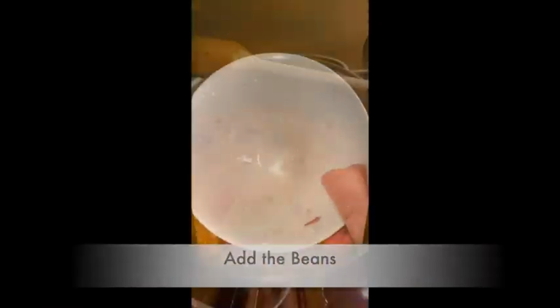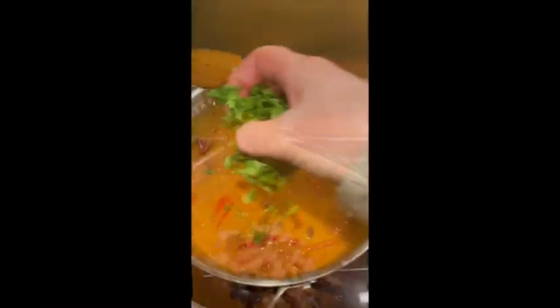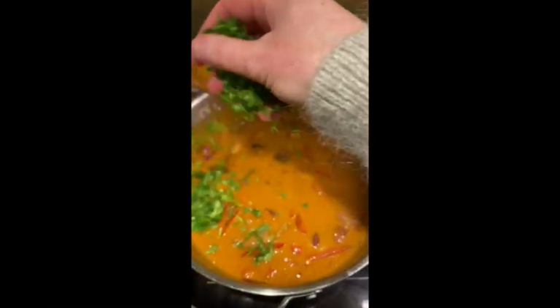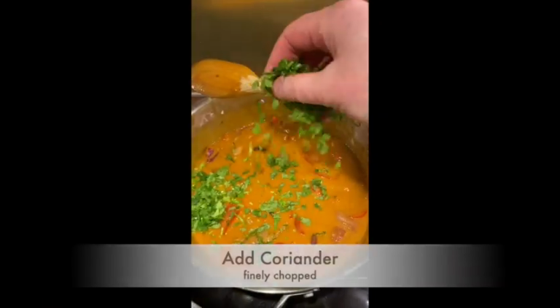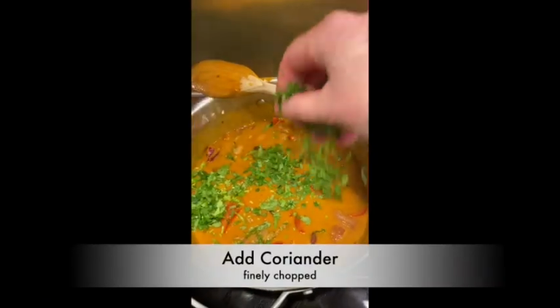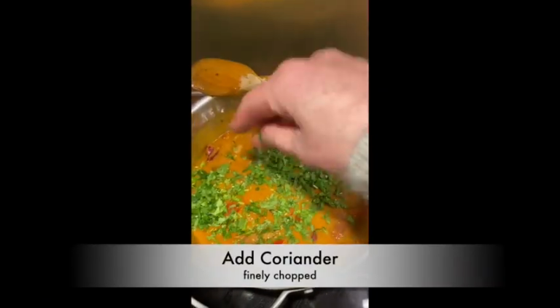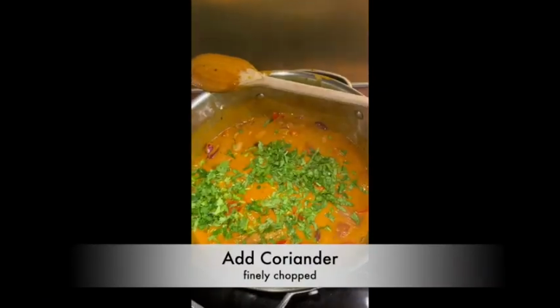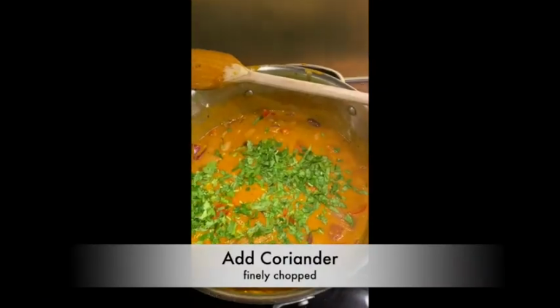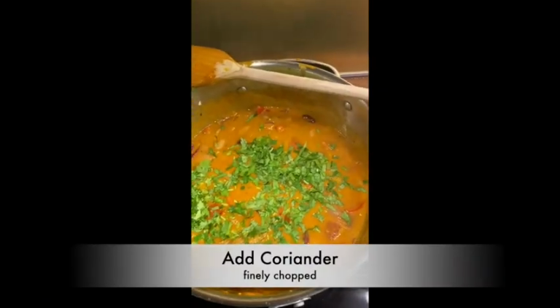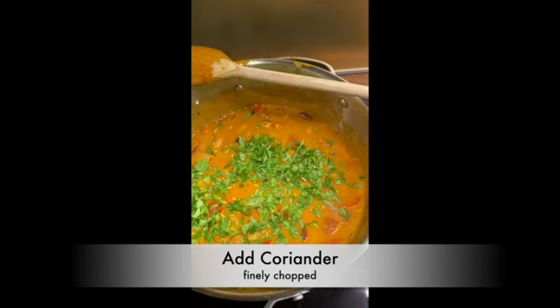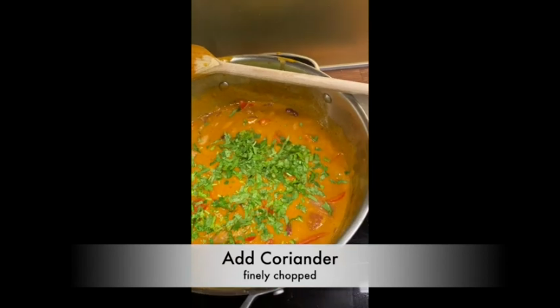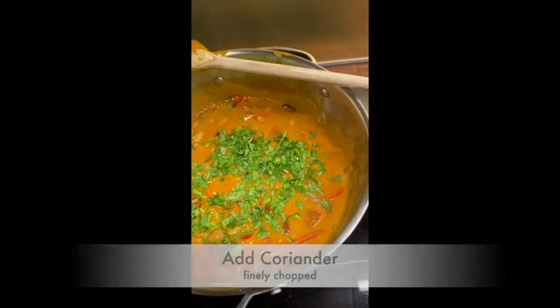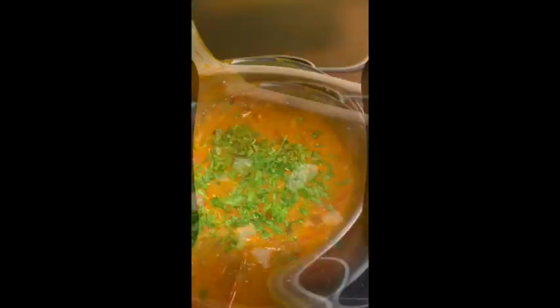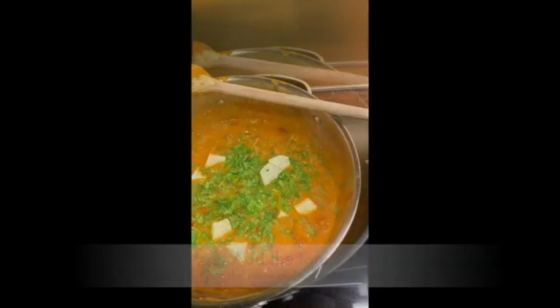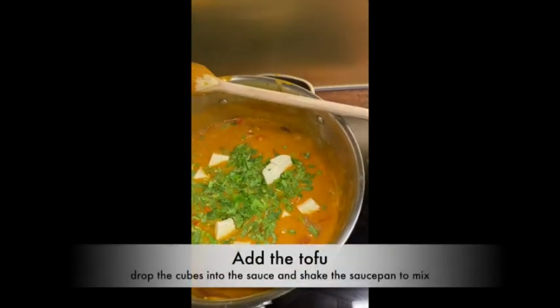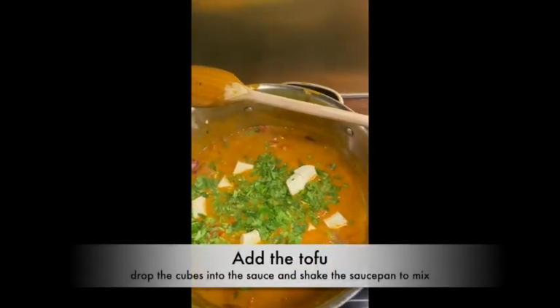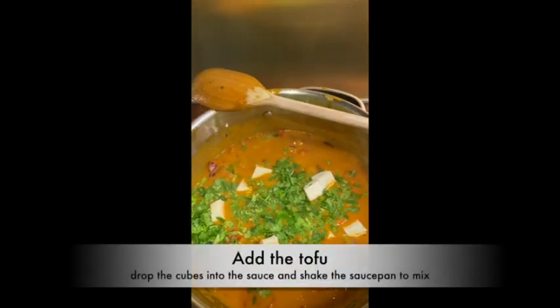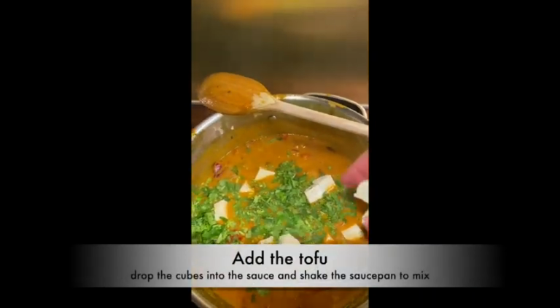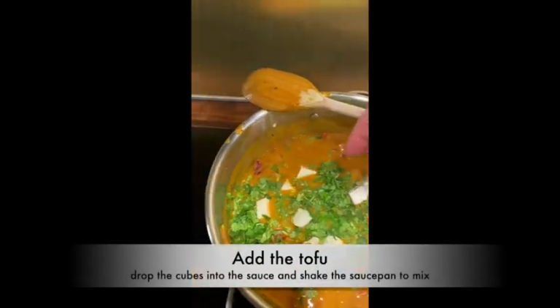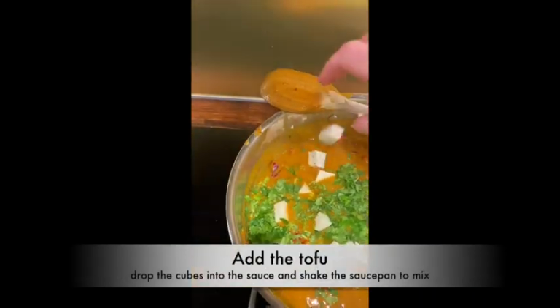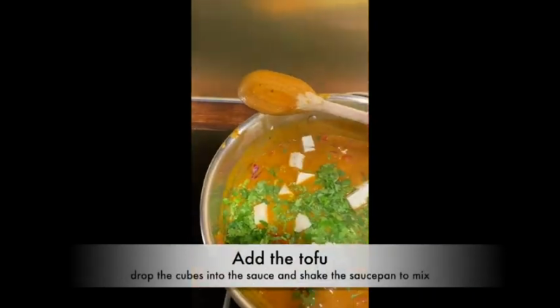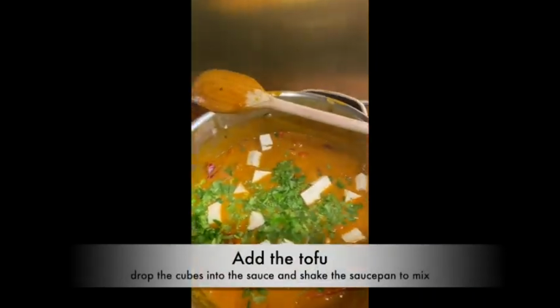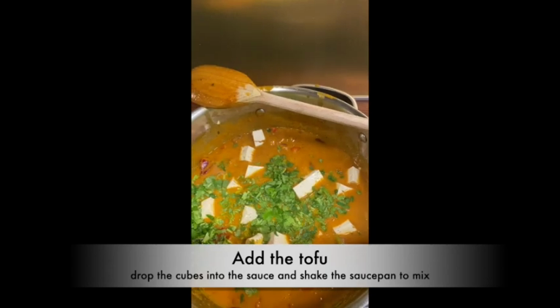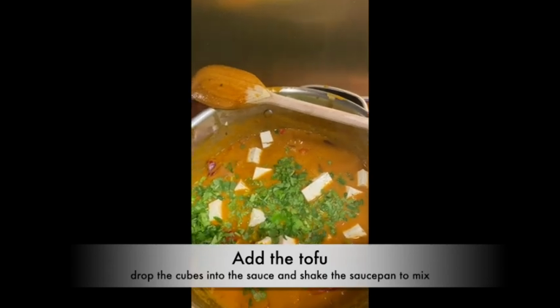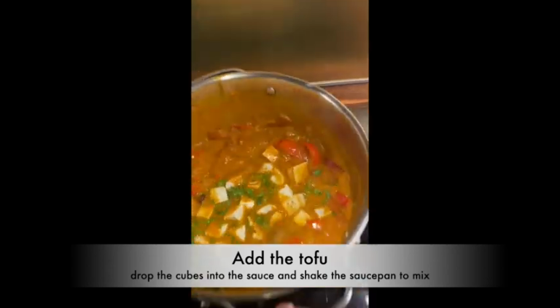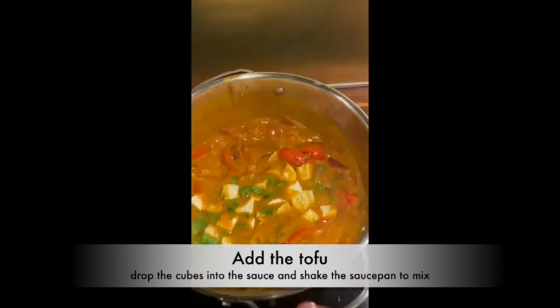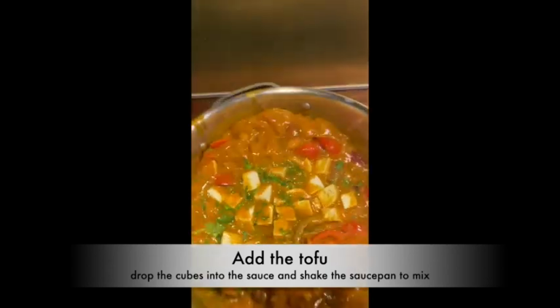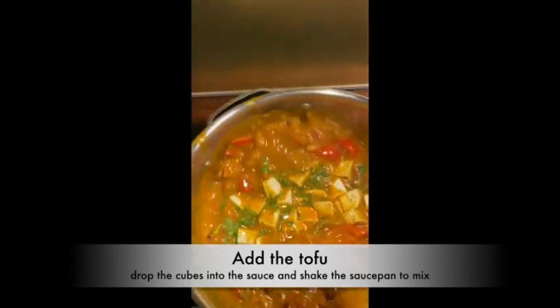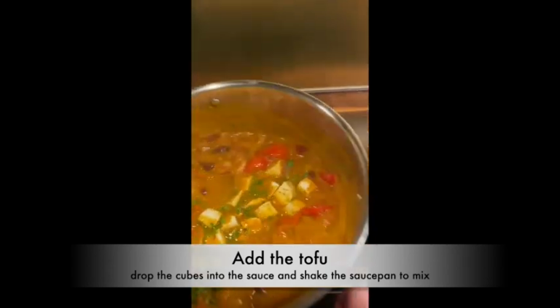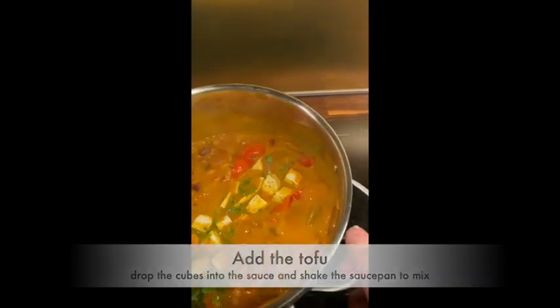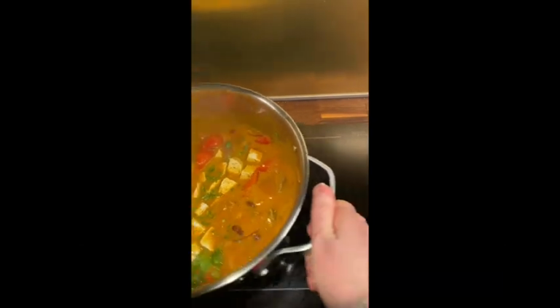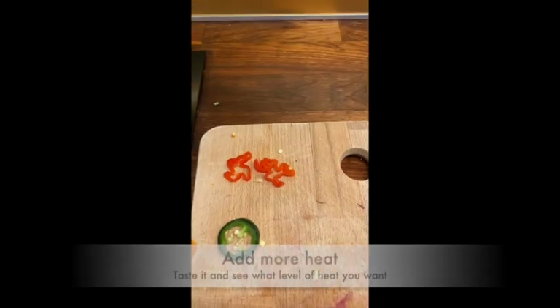When the rawness has sort of disappeared, add the beans and the finely chopped coriander. Then add the tofu — it can split up easily, so just drop it in, shake the pan, and it'll keep its shape.